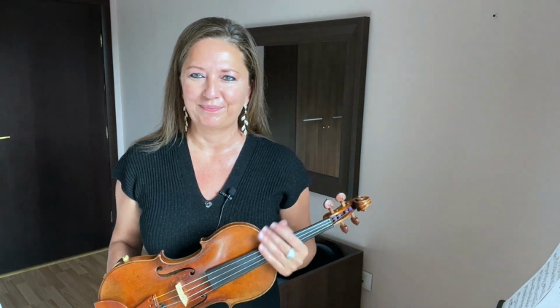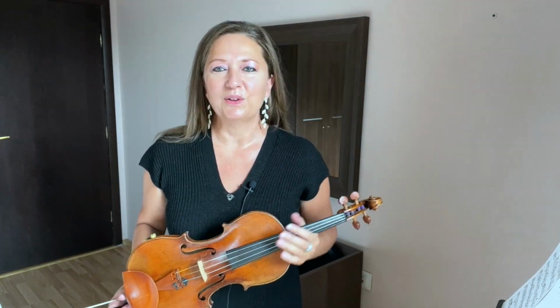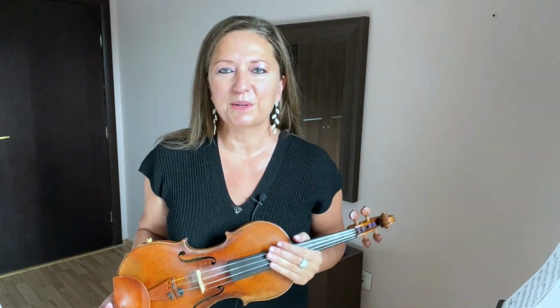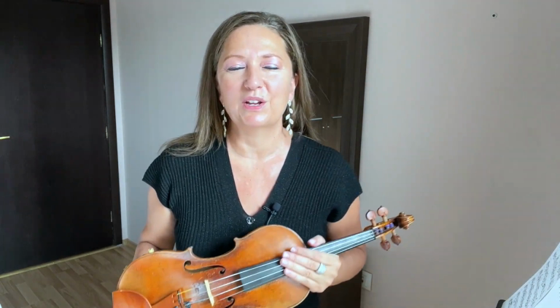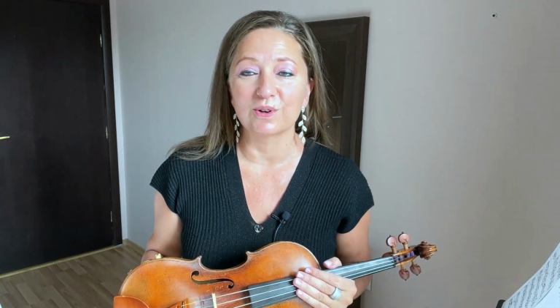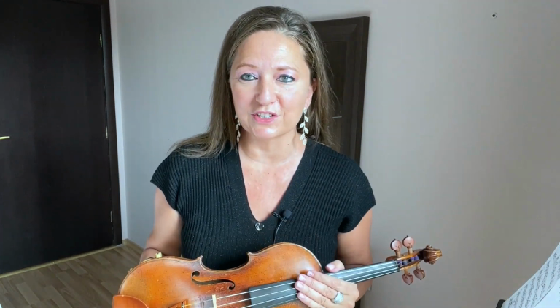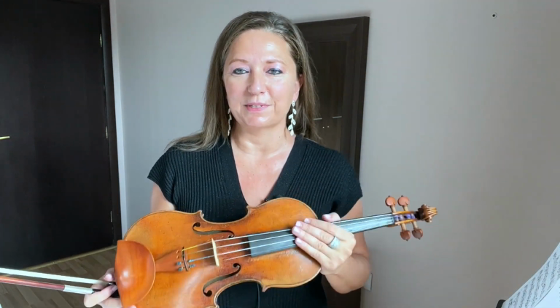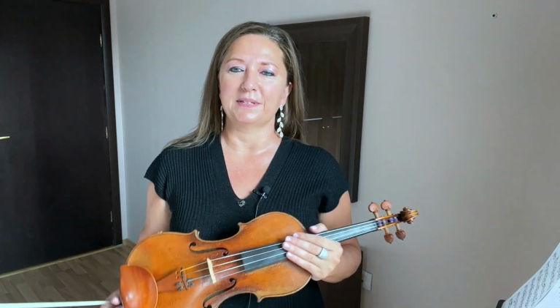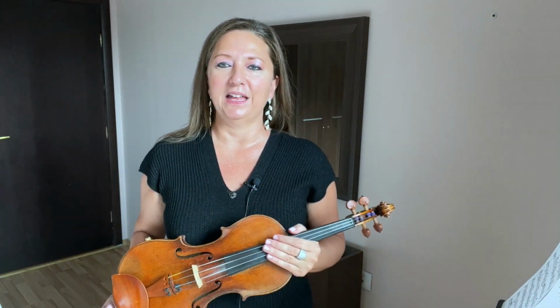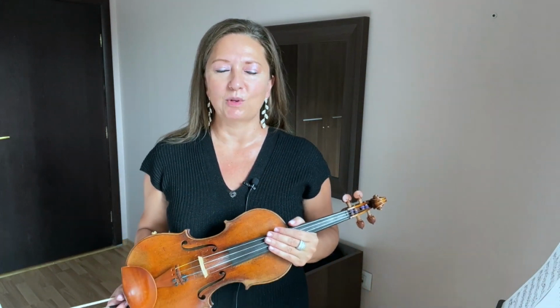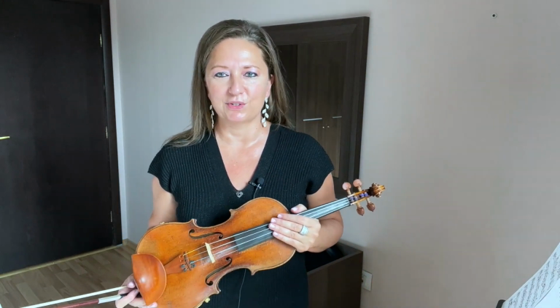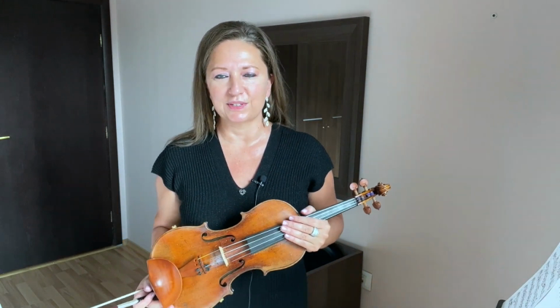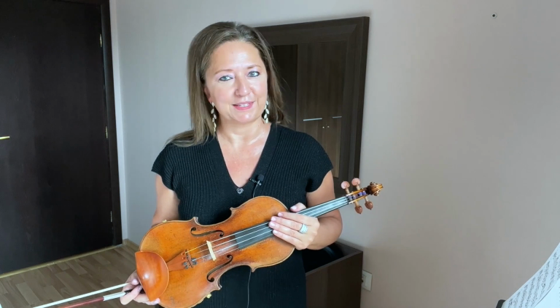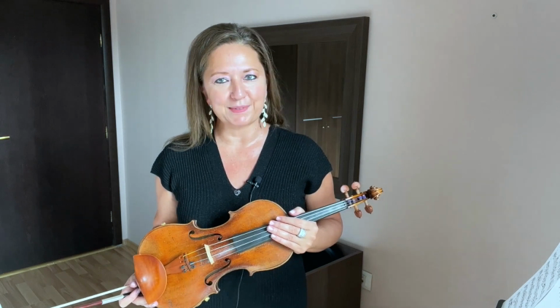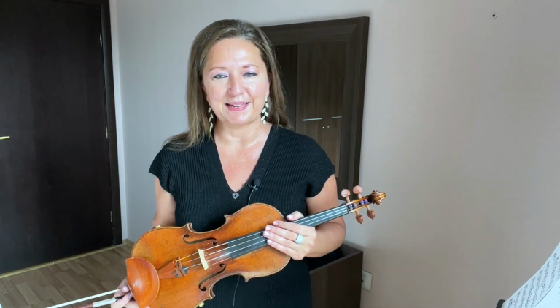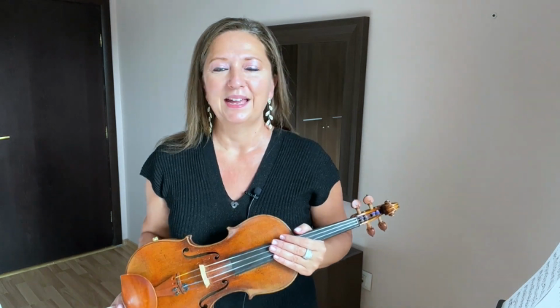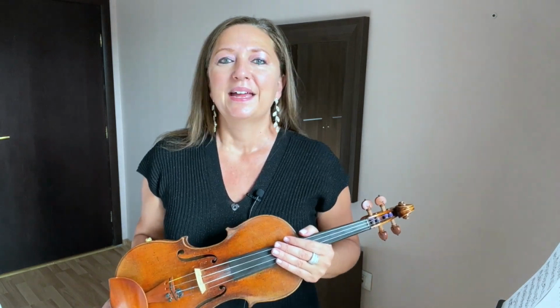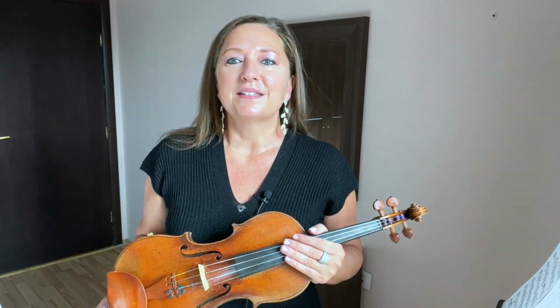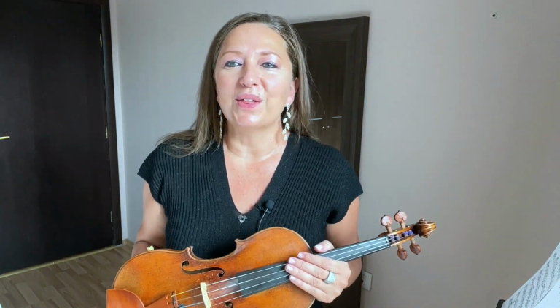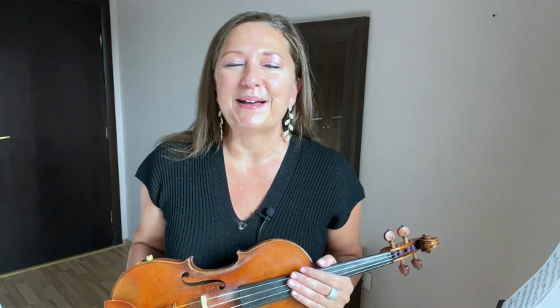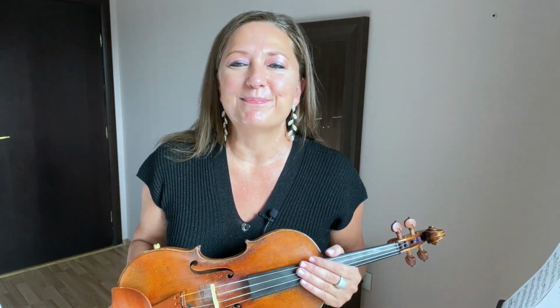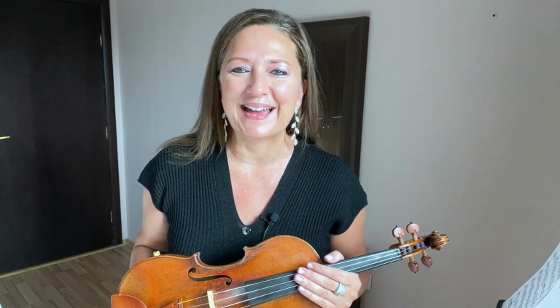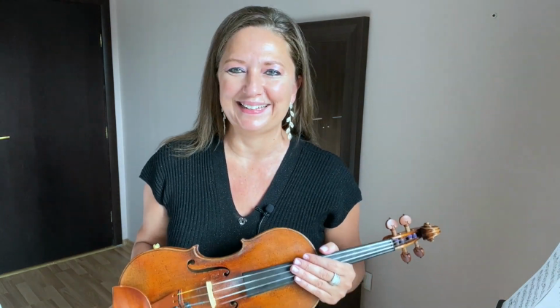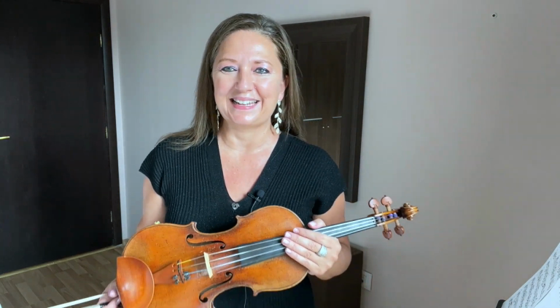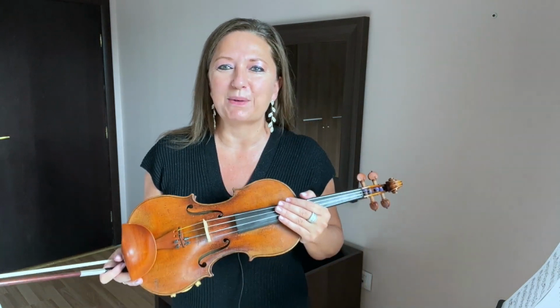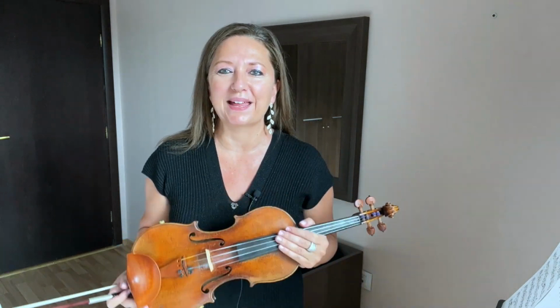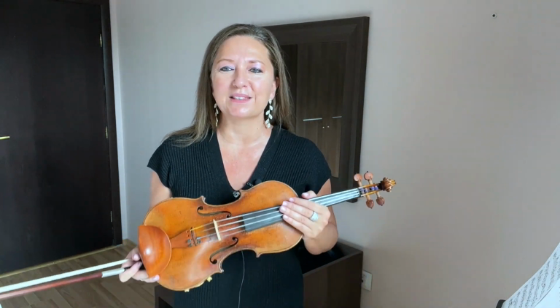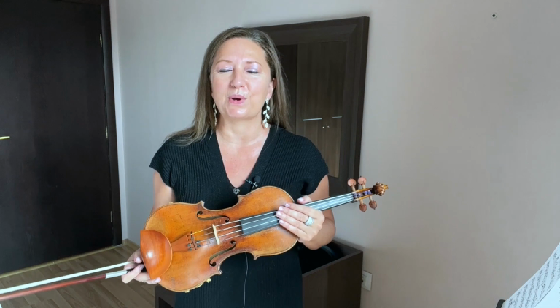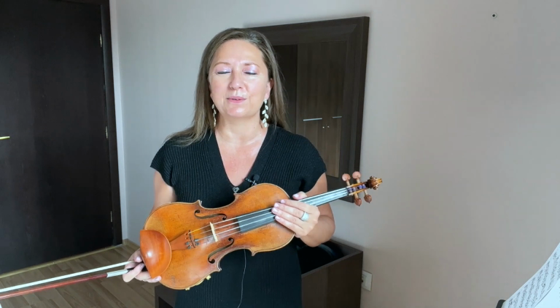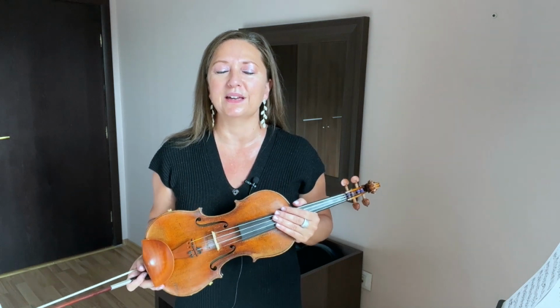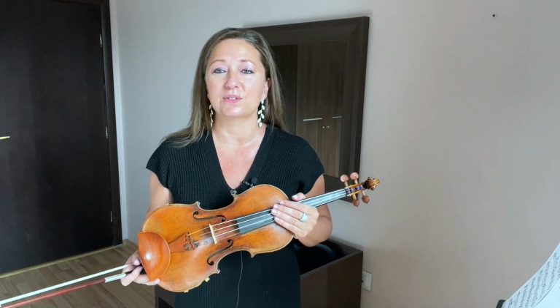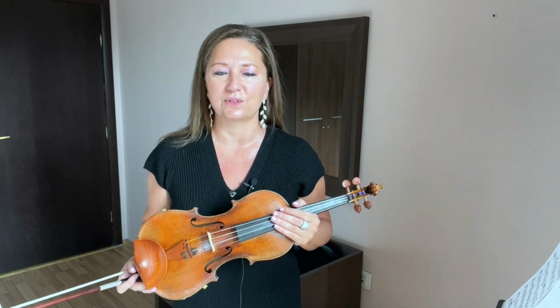In order to play gorgeous double stops on the violin, or two strings at the same time, it's all about balance. It's about balancing the bow equally on those two strings.